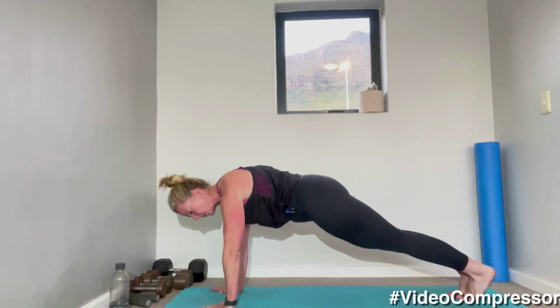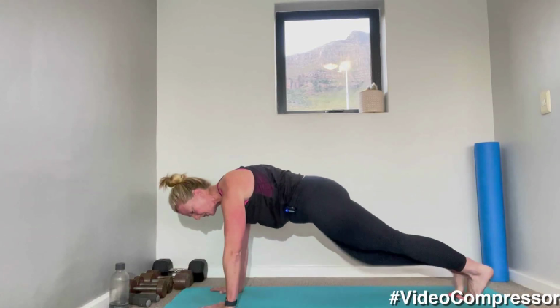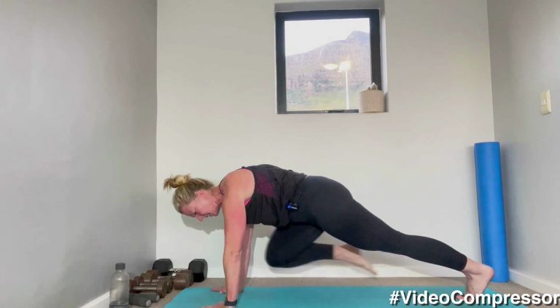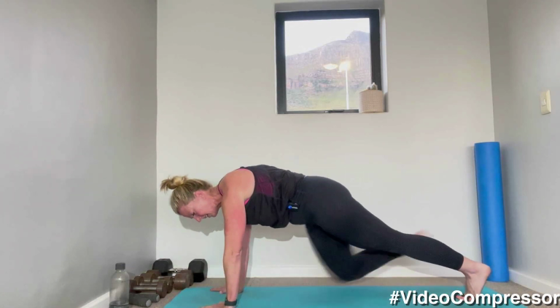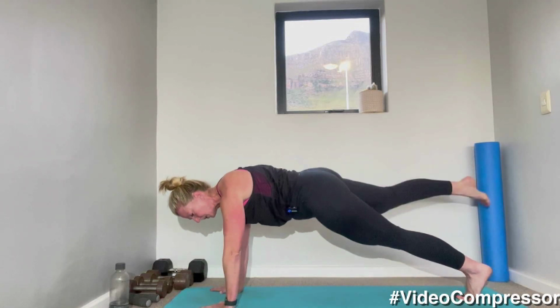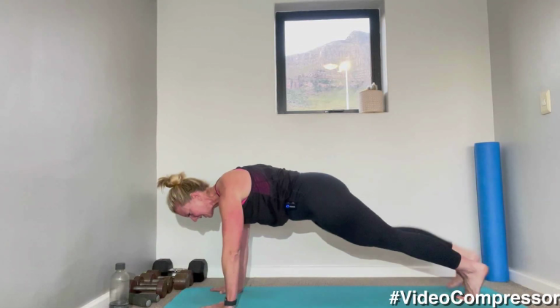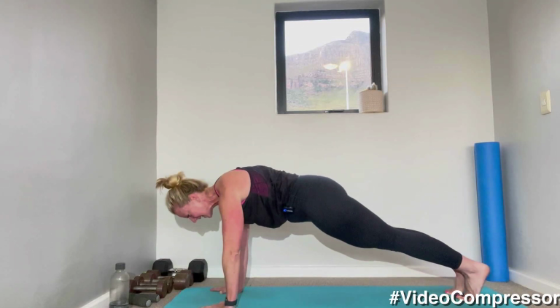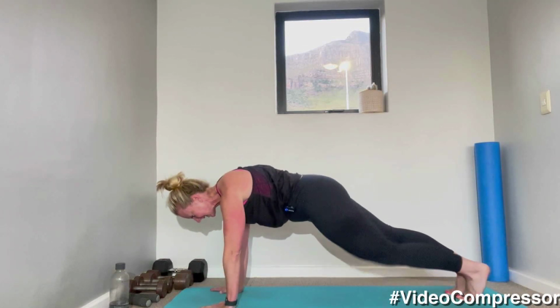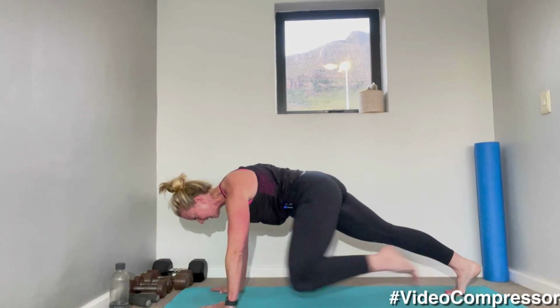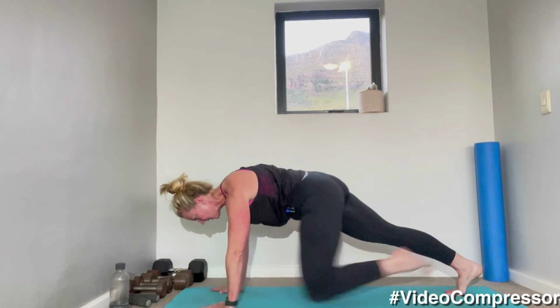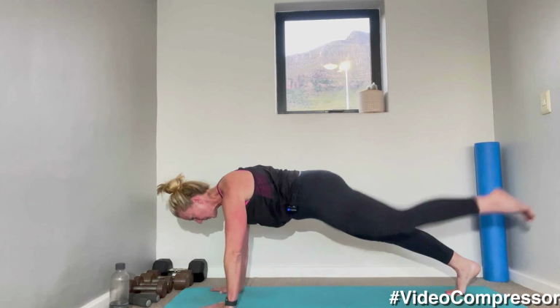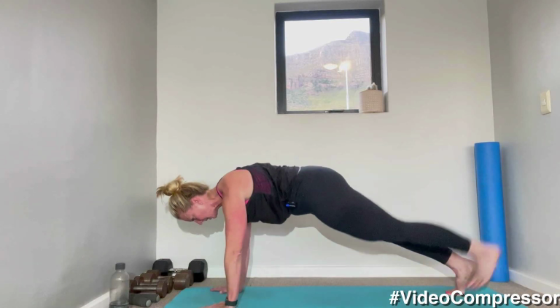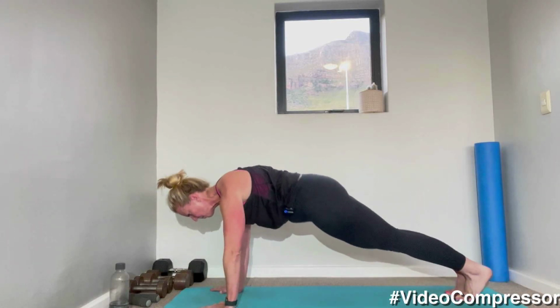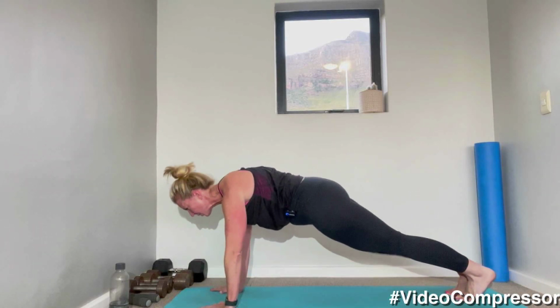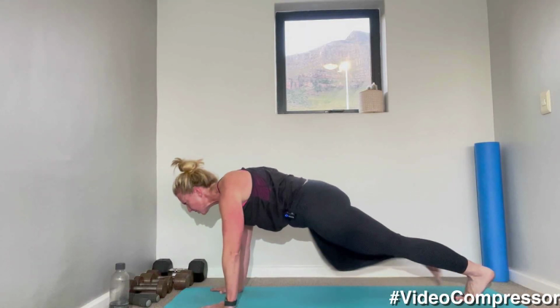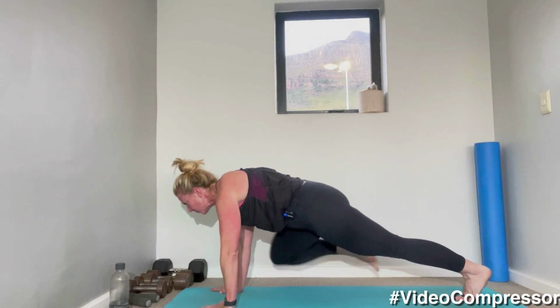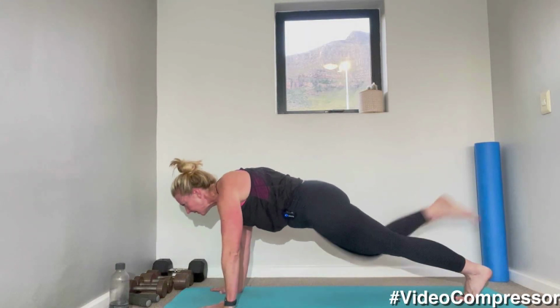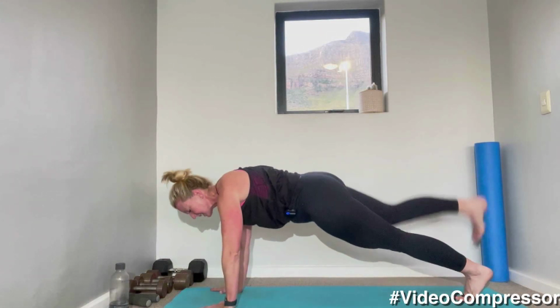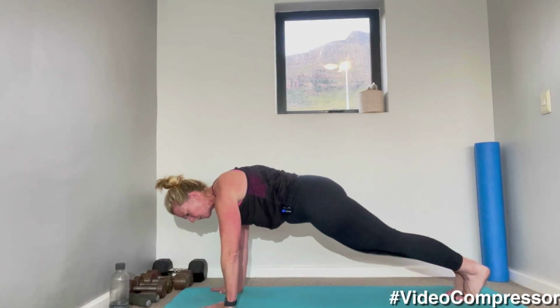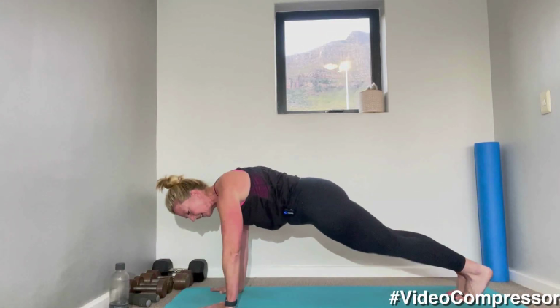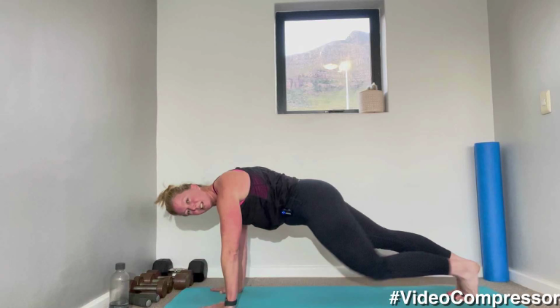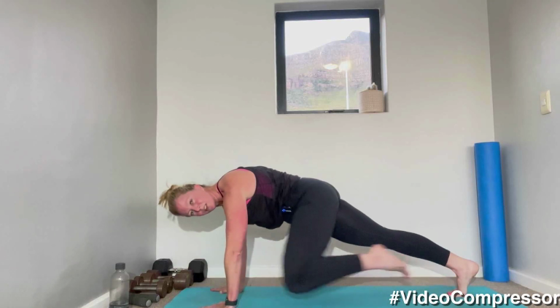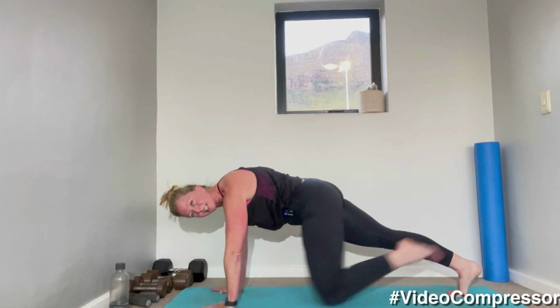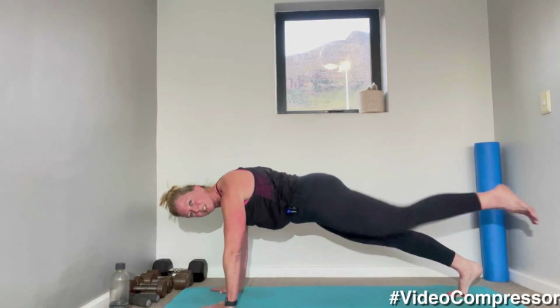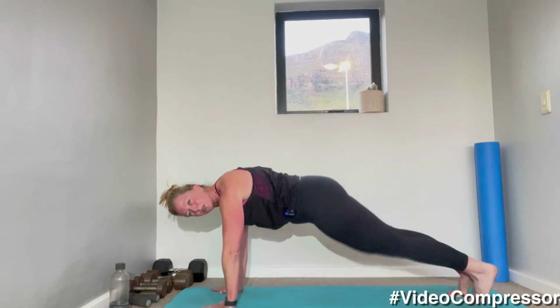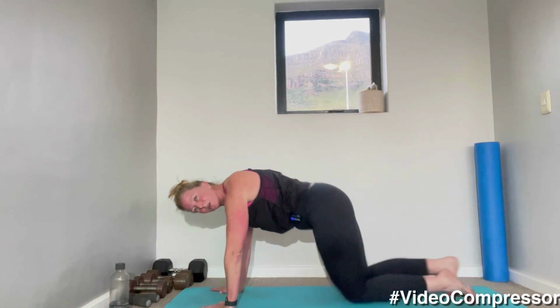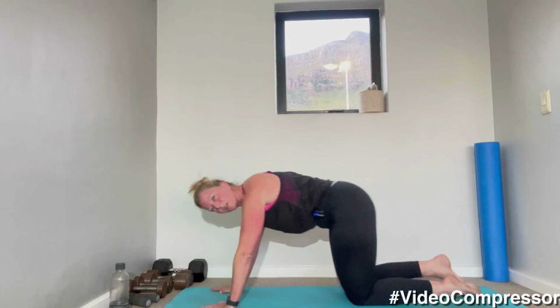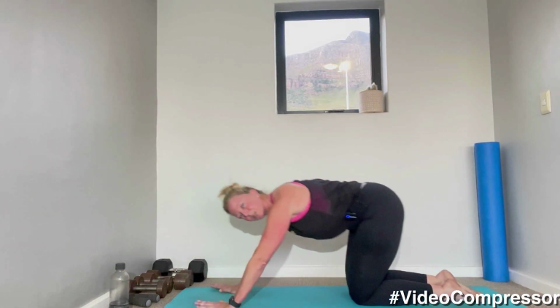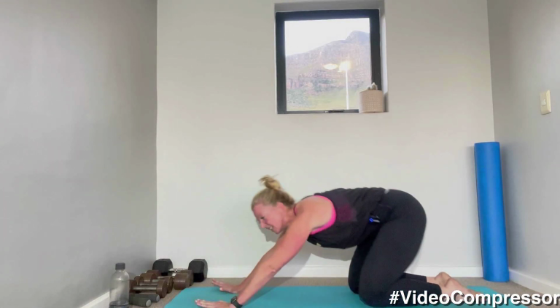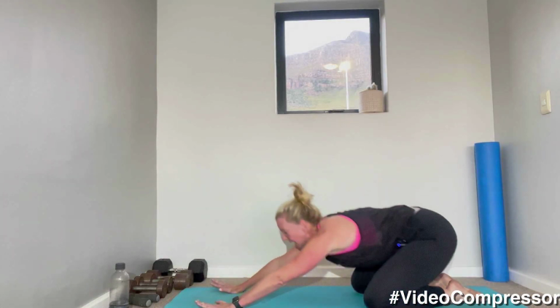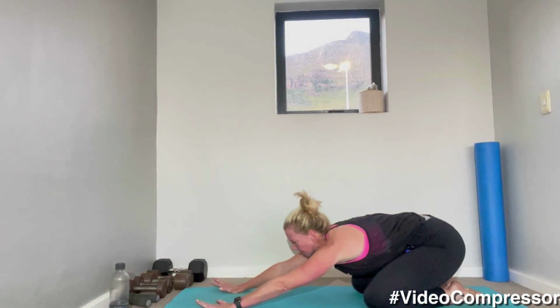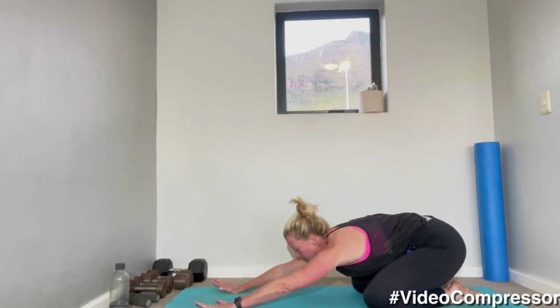10 seconds — push your hands into the floor, tummy pulled in. Three, two, one. Have a little stretch.